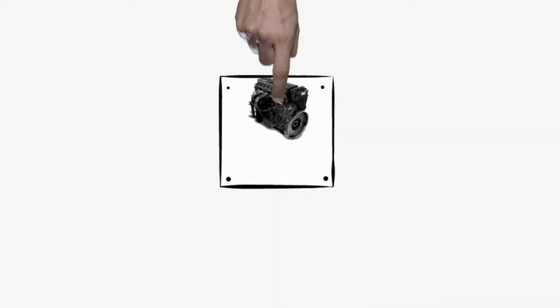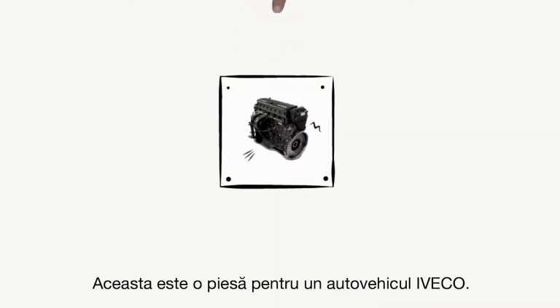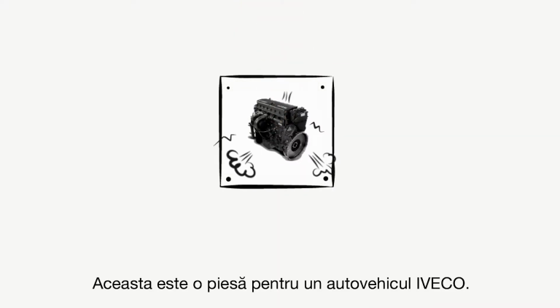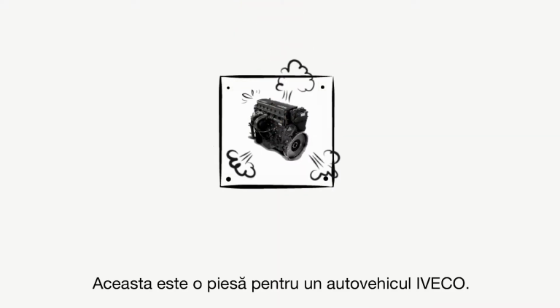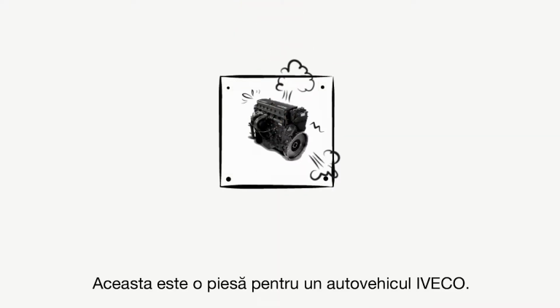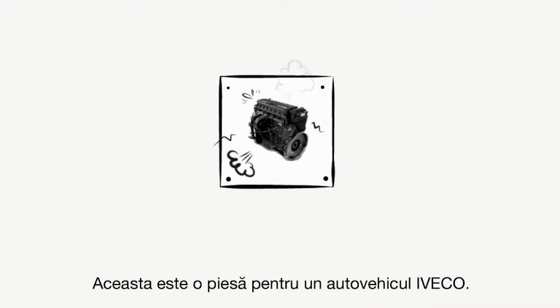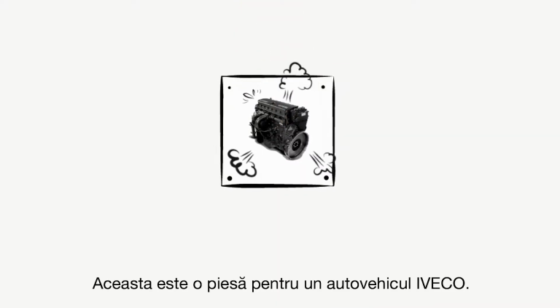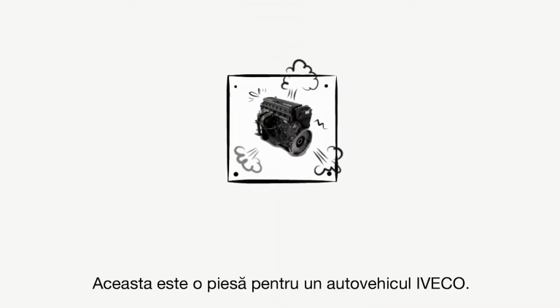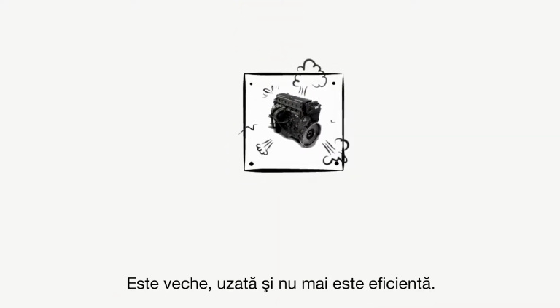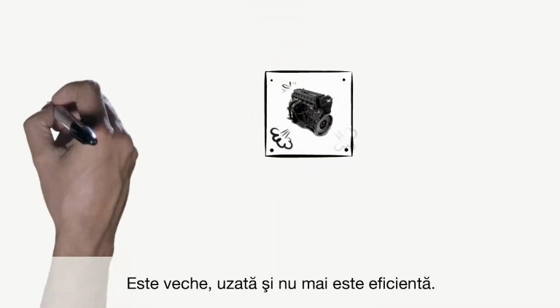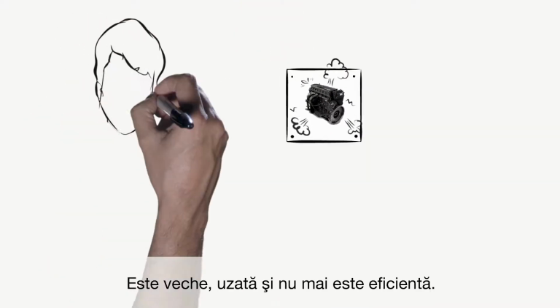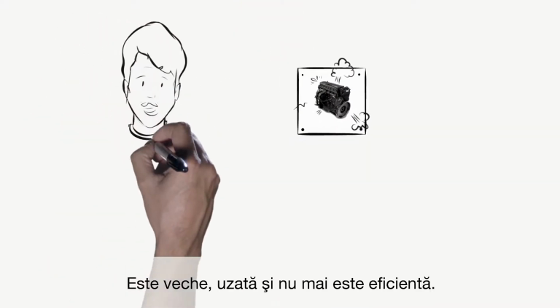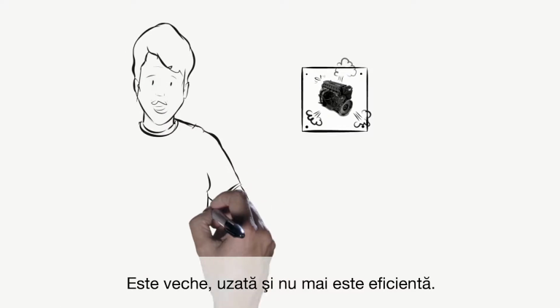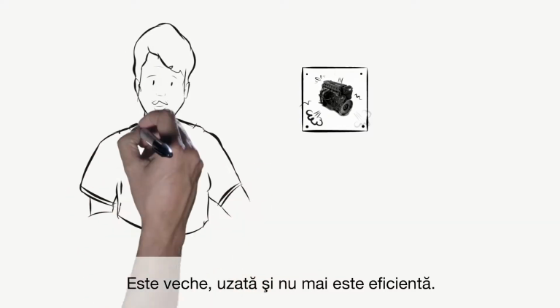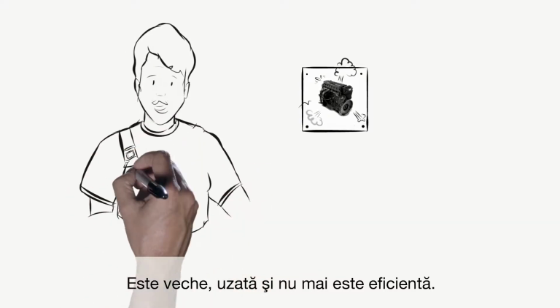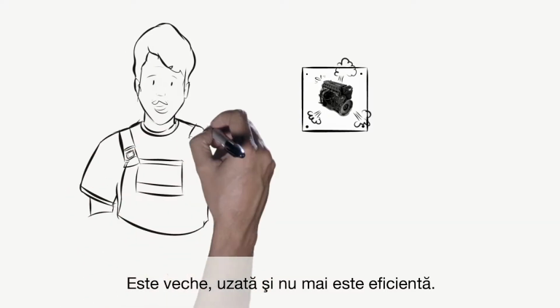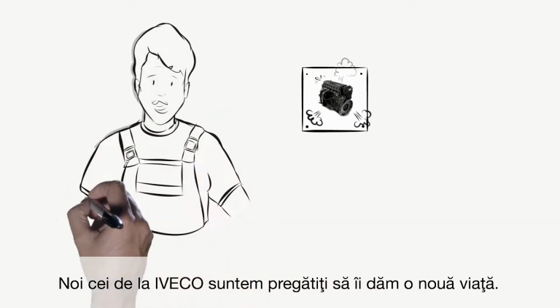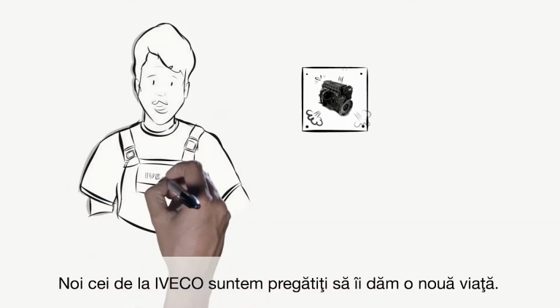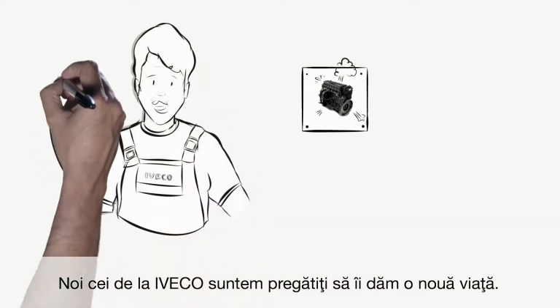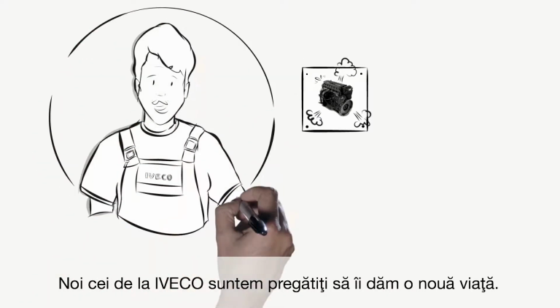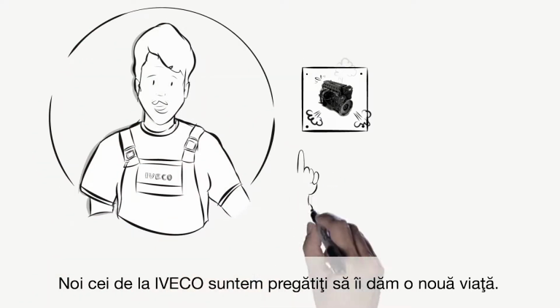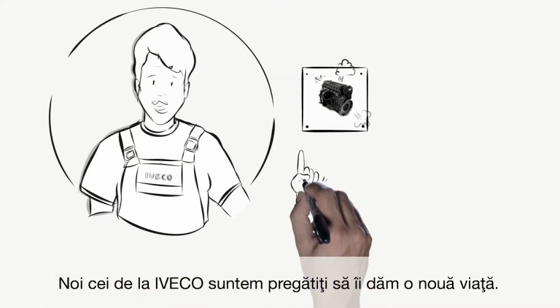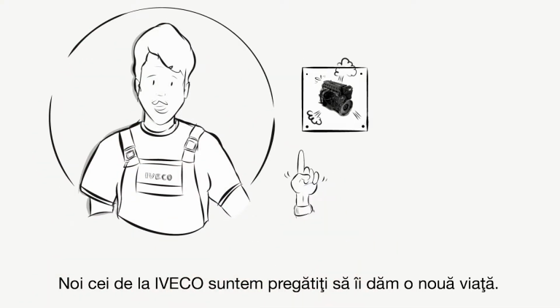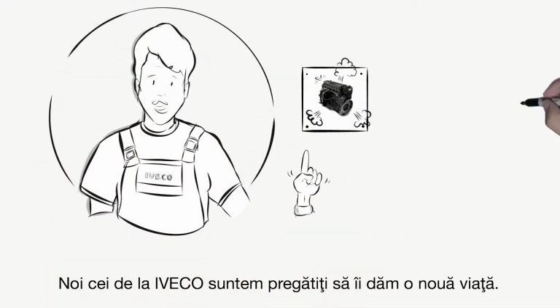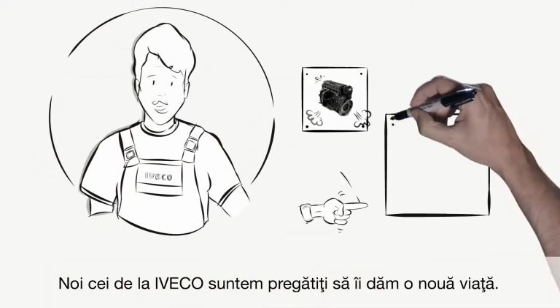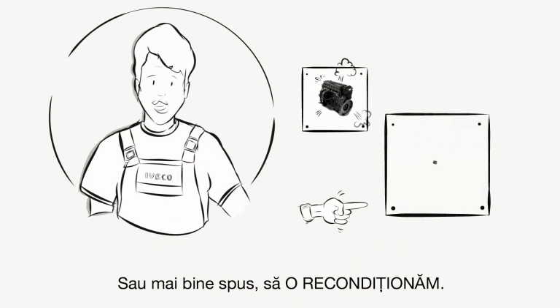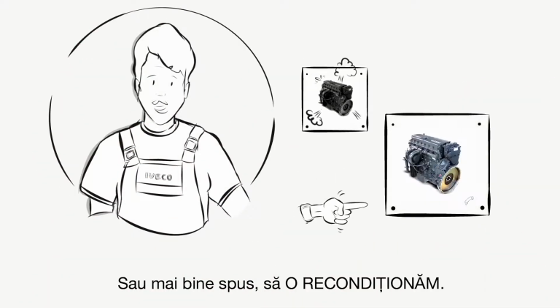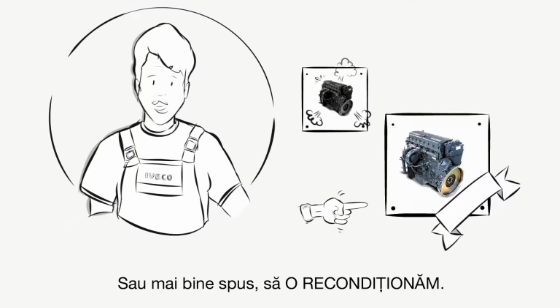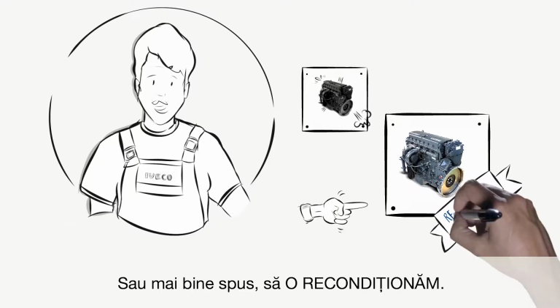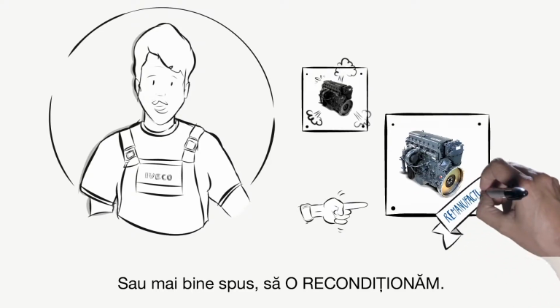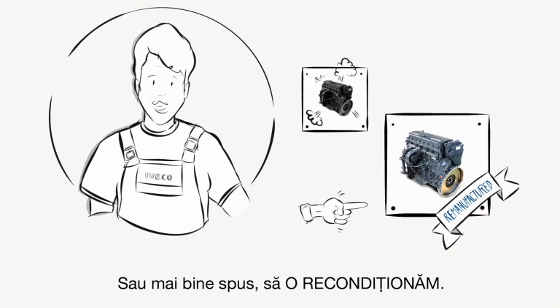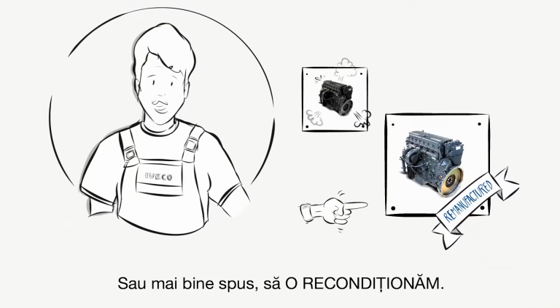This is a part for an IVECO vehicle. It's old, used and no longer effective. At IVECO, we are ready to breathe new life into it, or rather, remanufacture it.